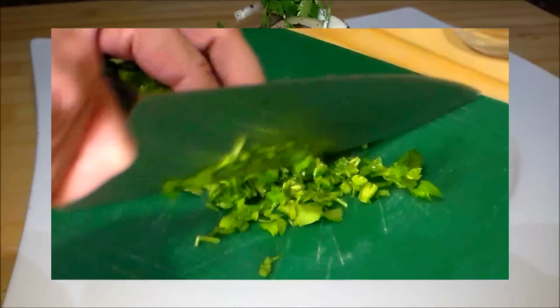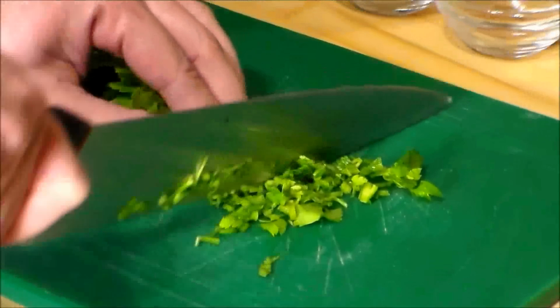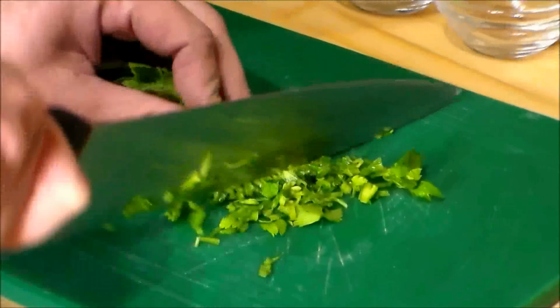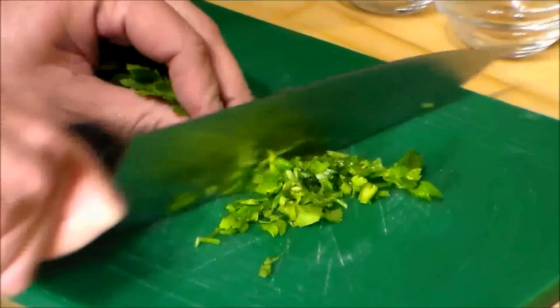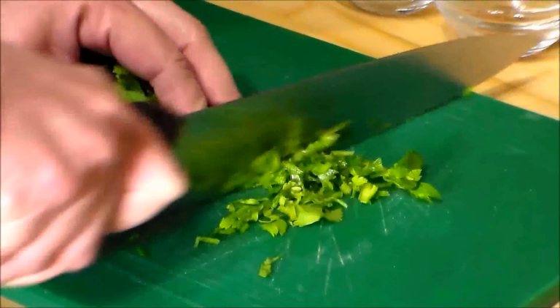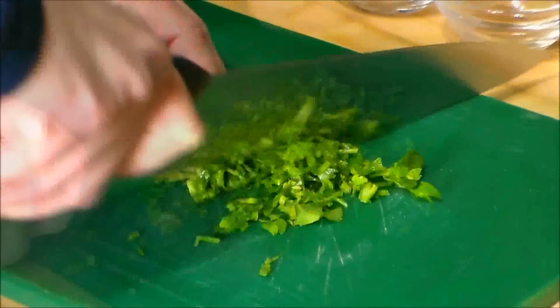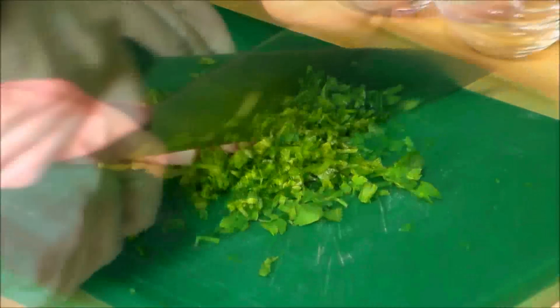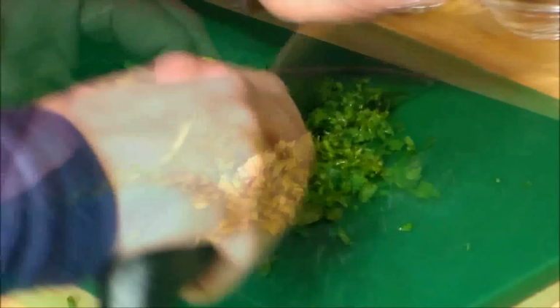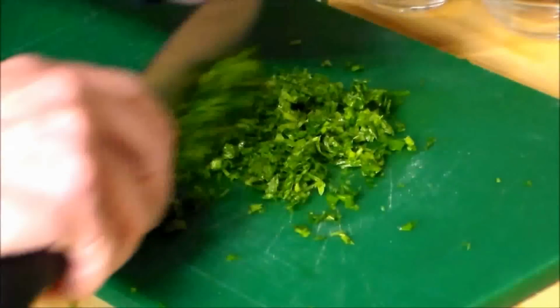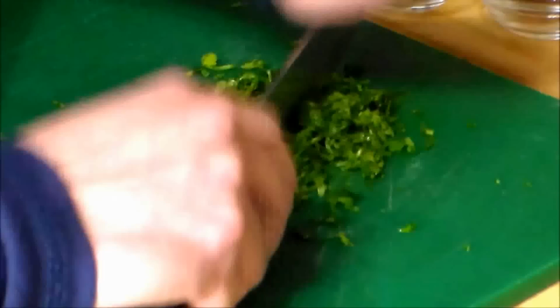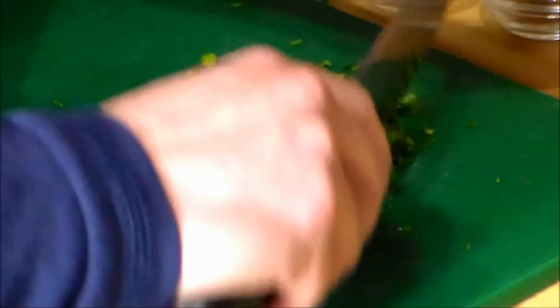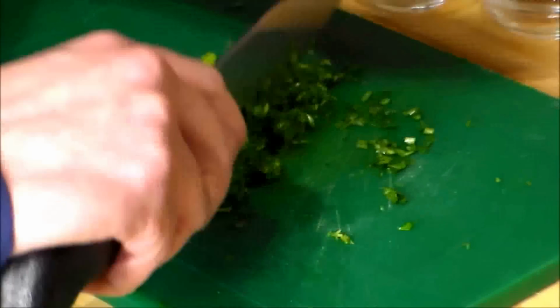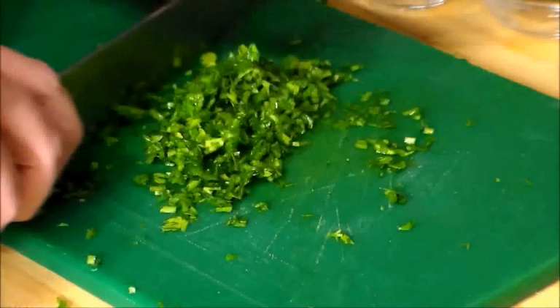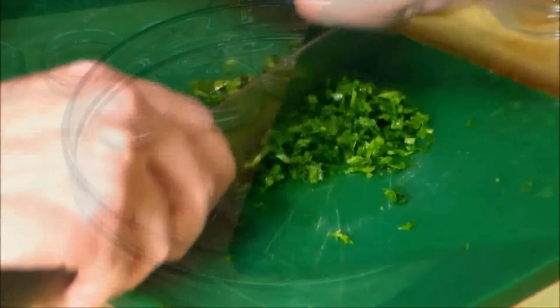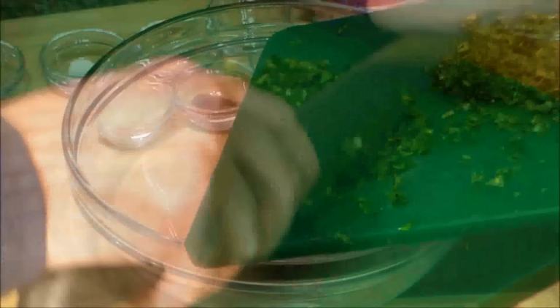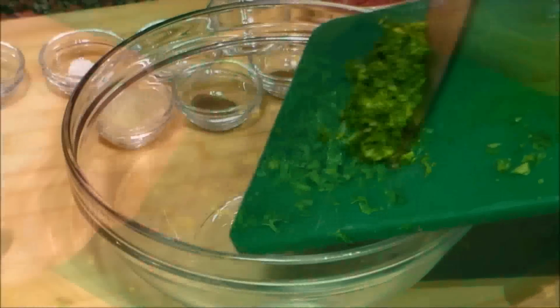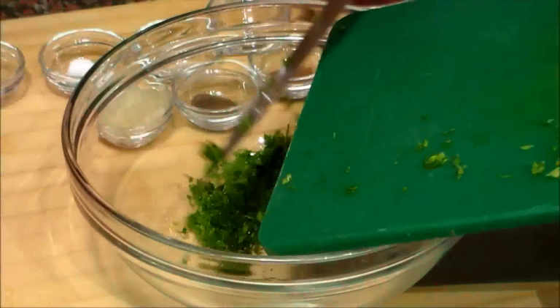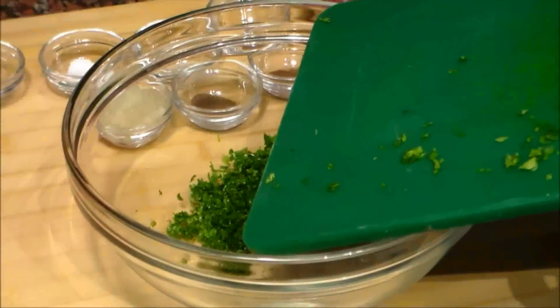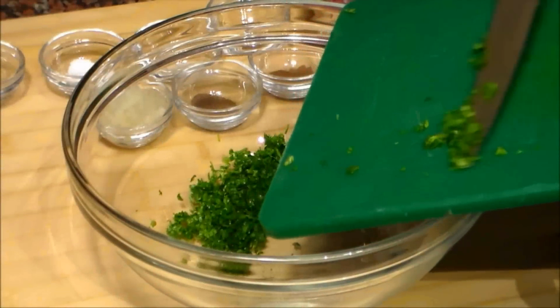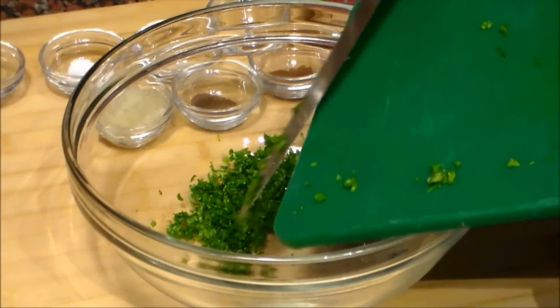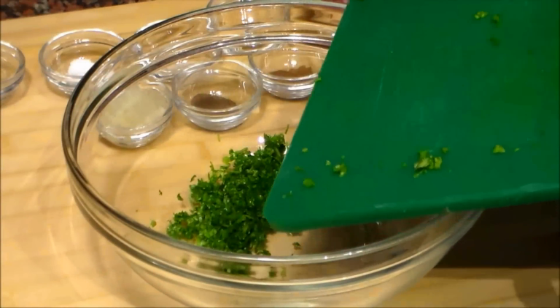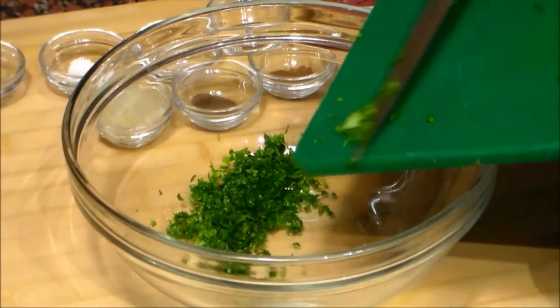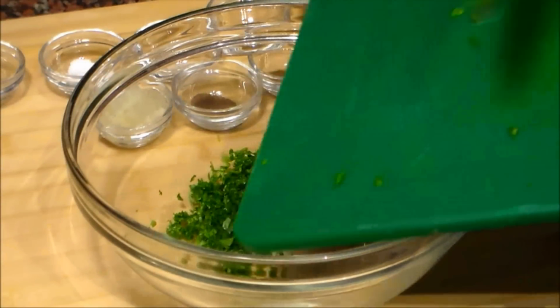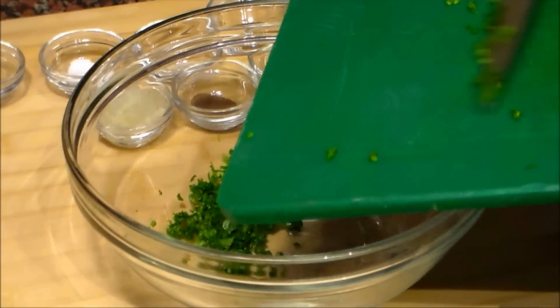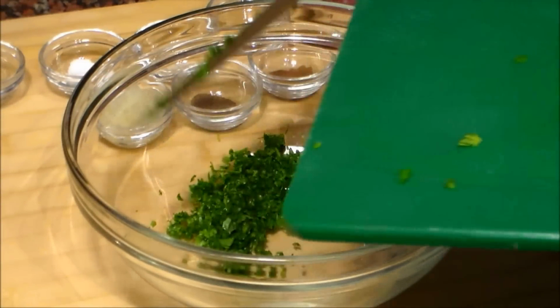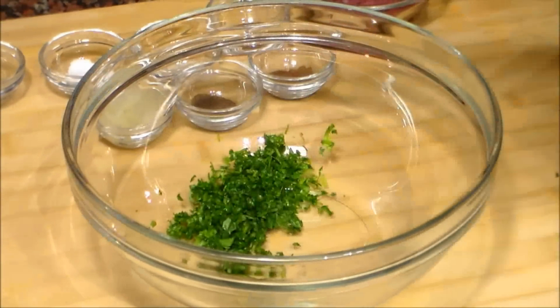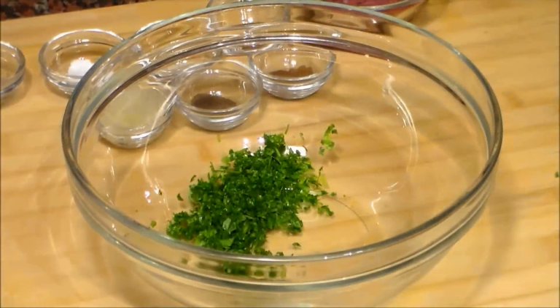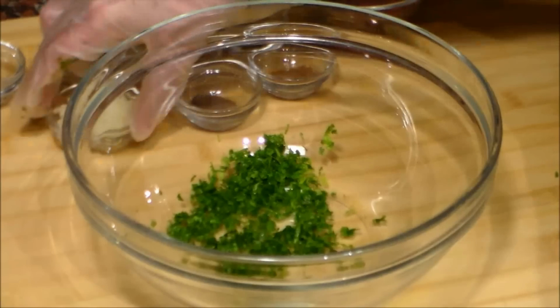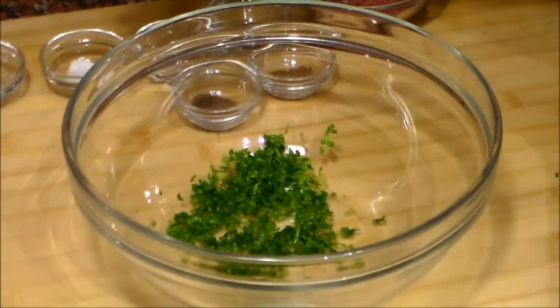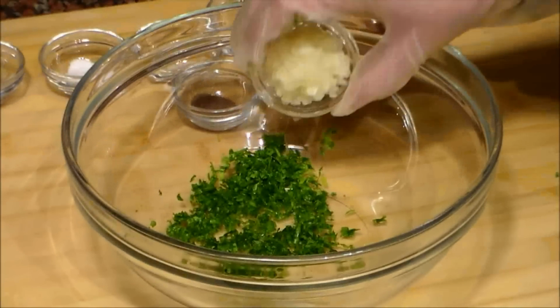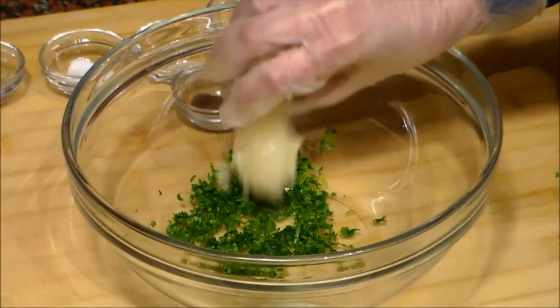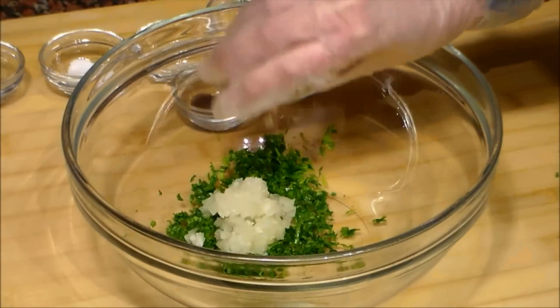We start by chopping the parsley. We chop it very well. We put it into a bowl and then we add the chopped onion.